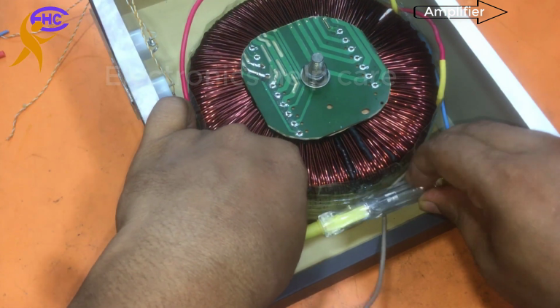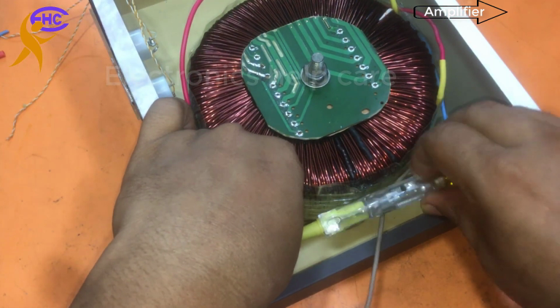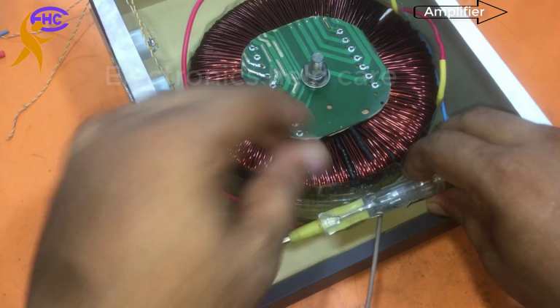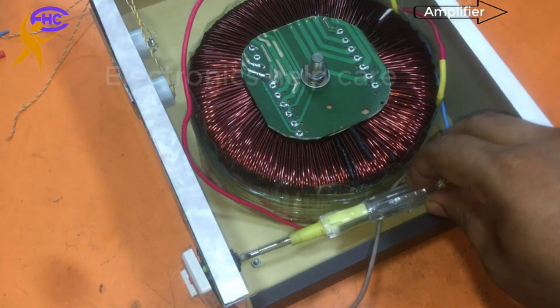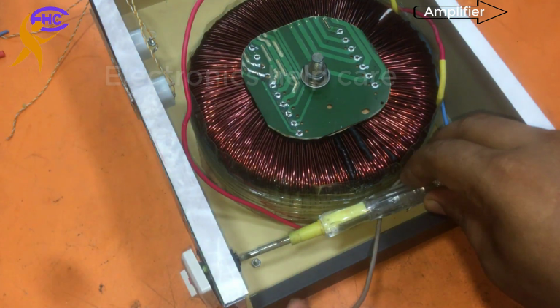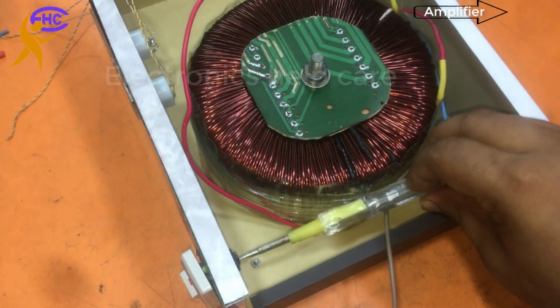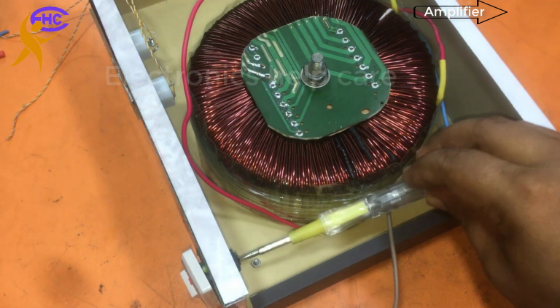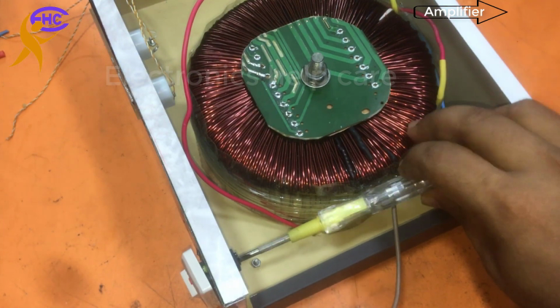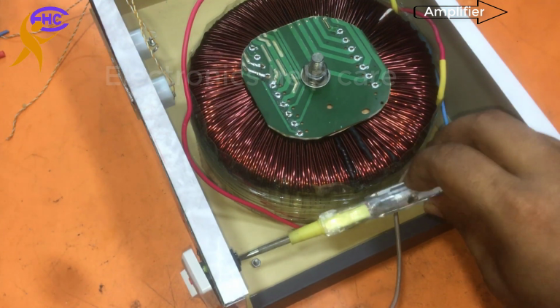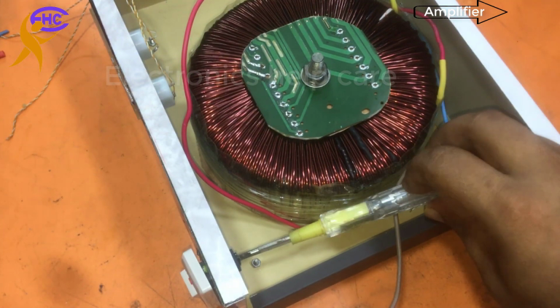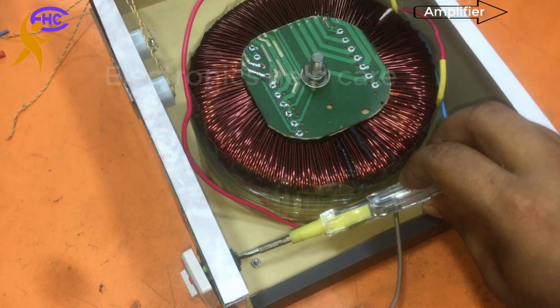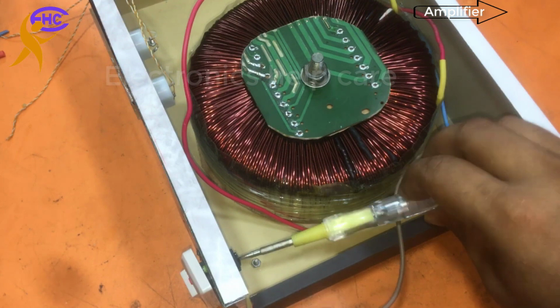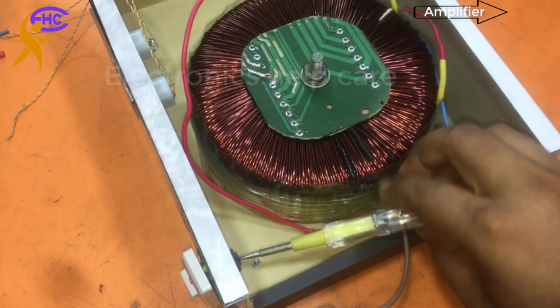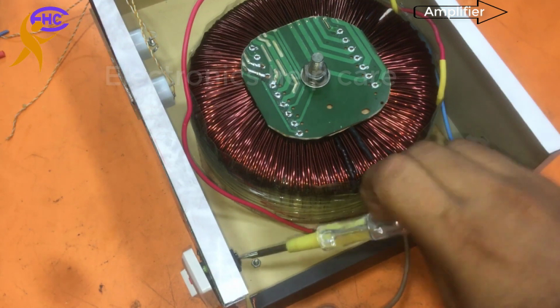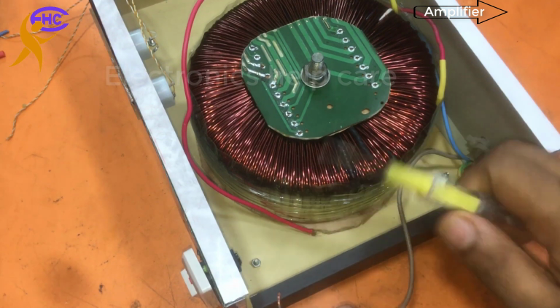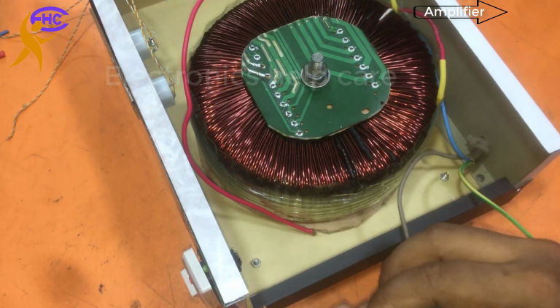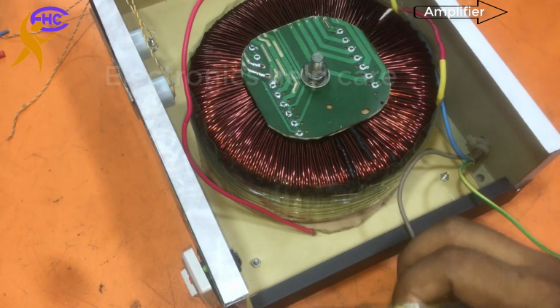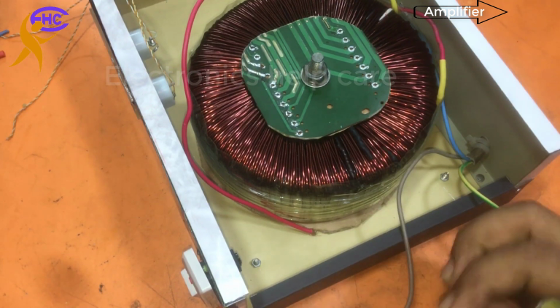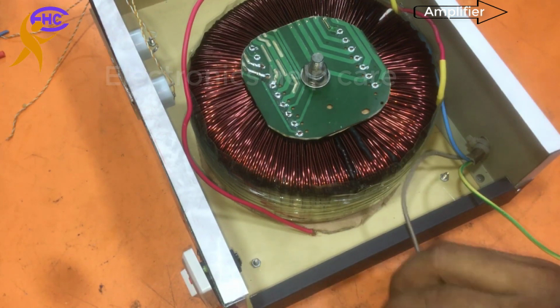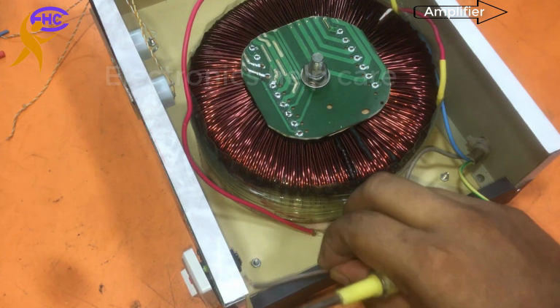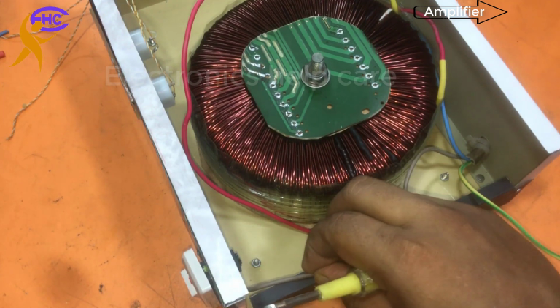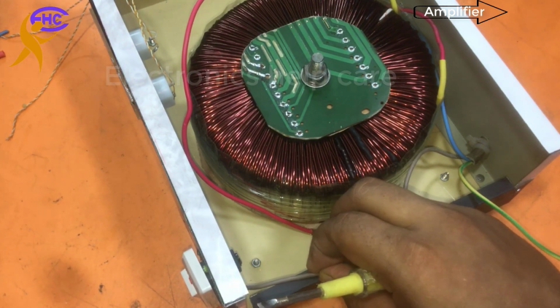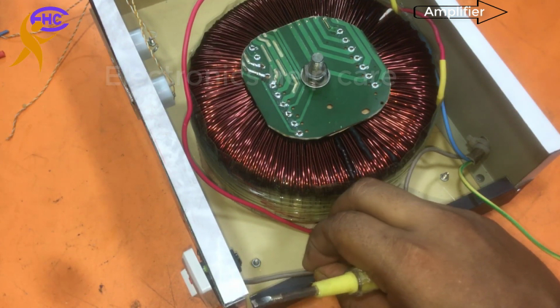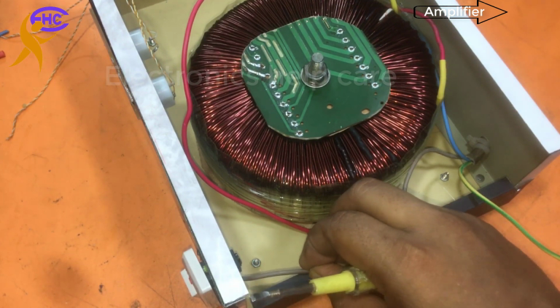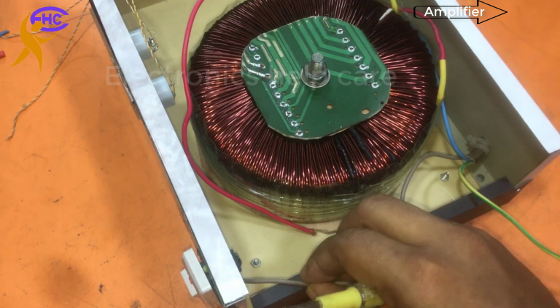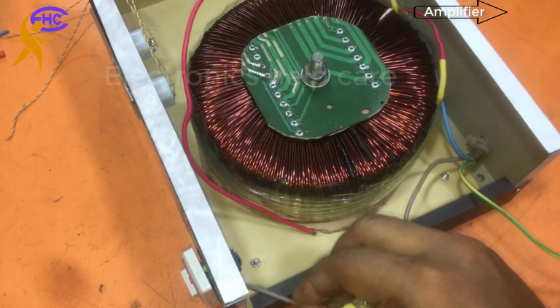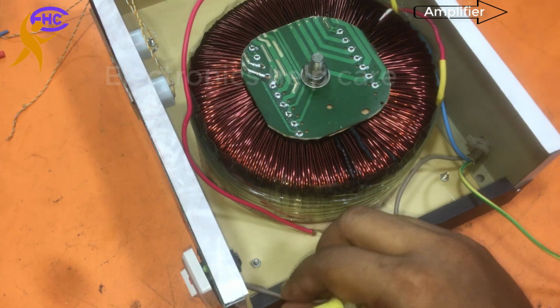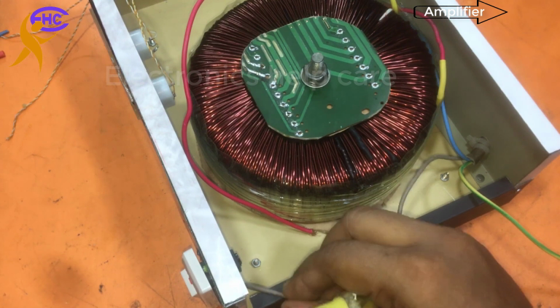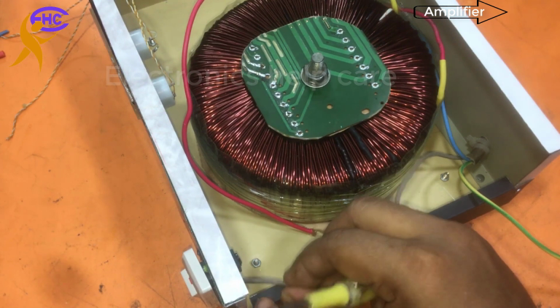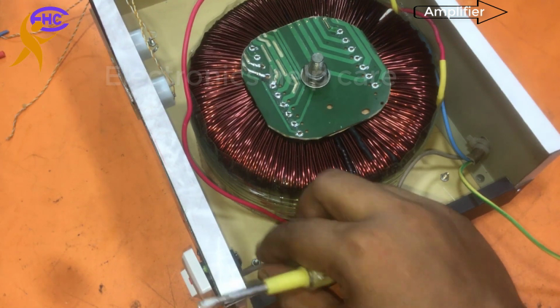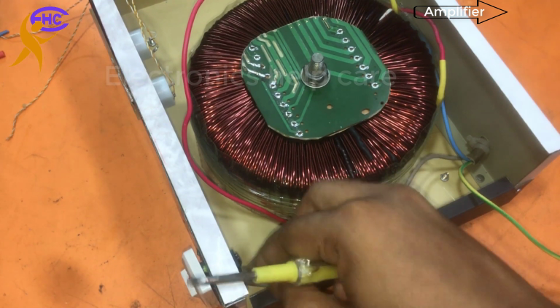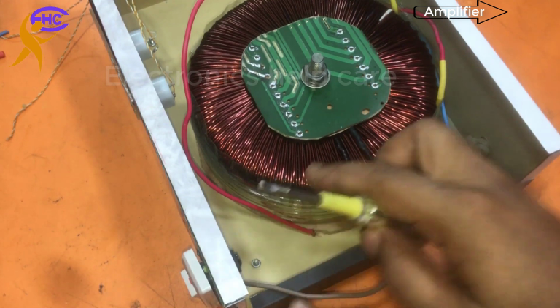This input voltage 220 goes using the switch. This is not ideal for this circuit diagram because it needs a heavy switch, but I am using this — it's okay, though I don't know how long it will work.